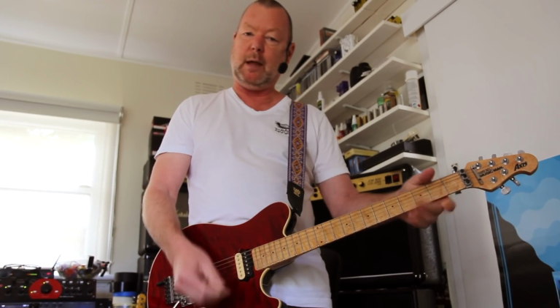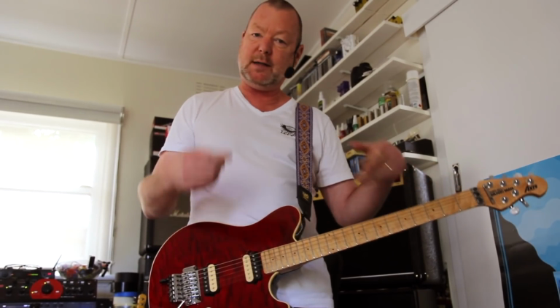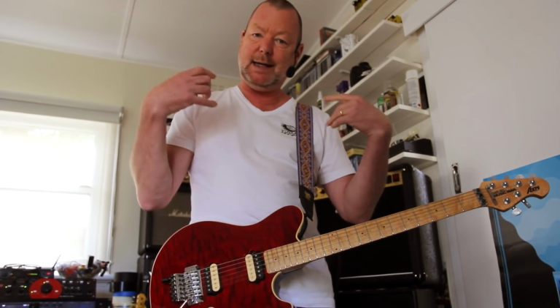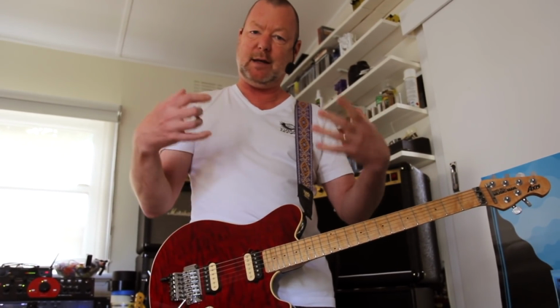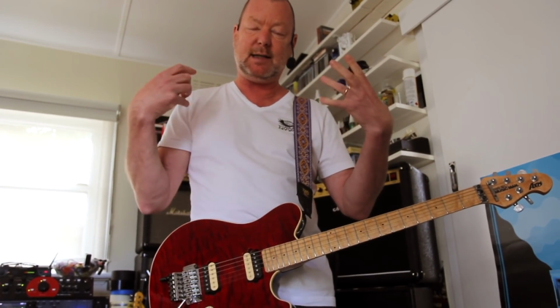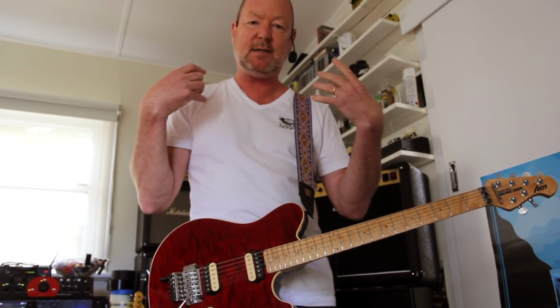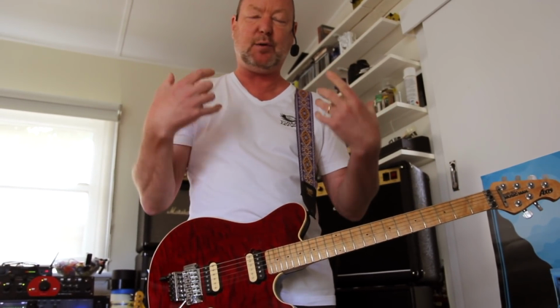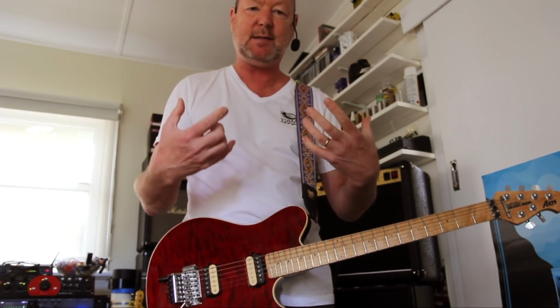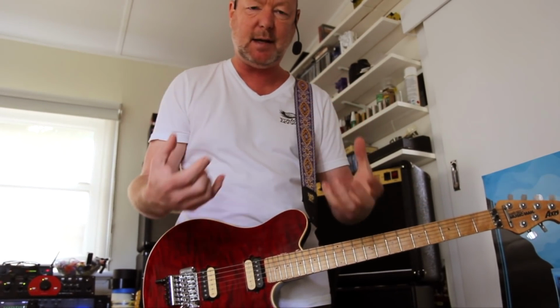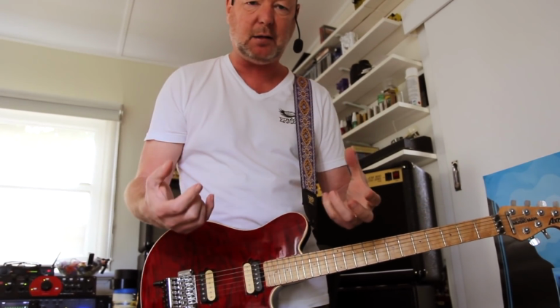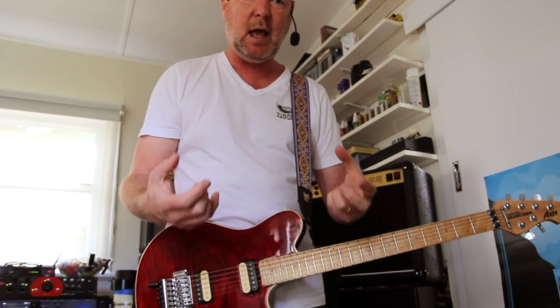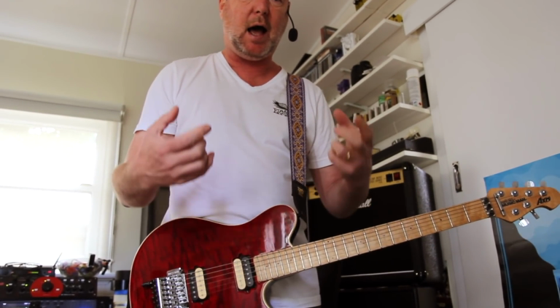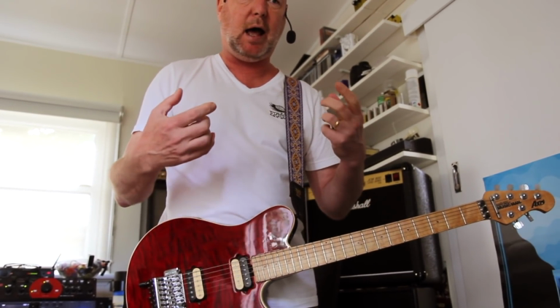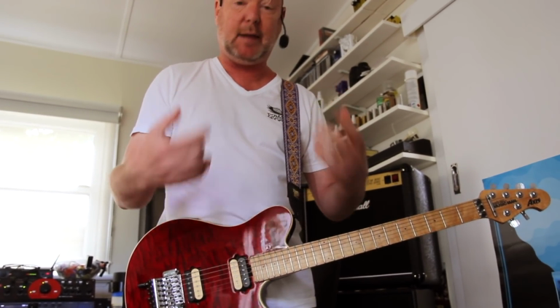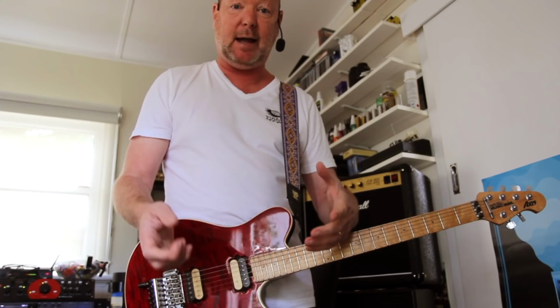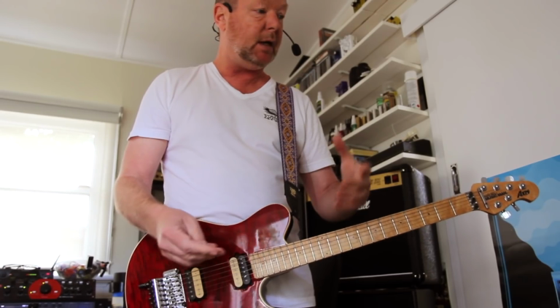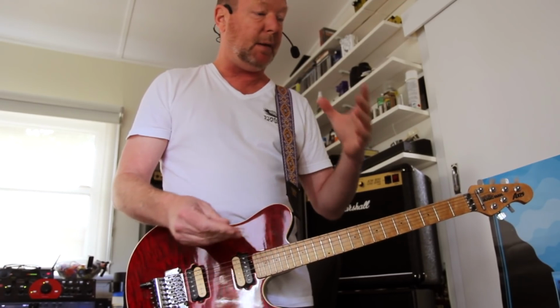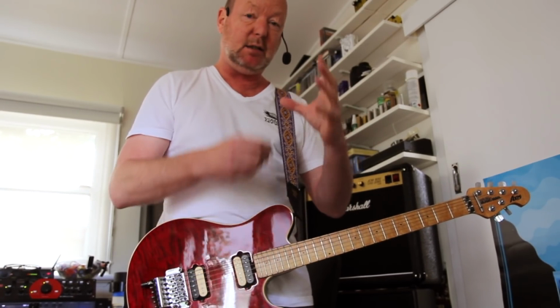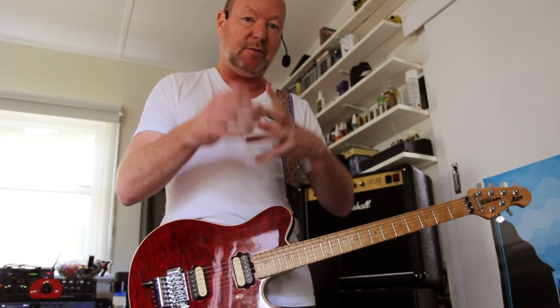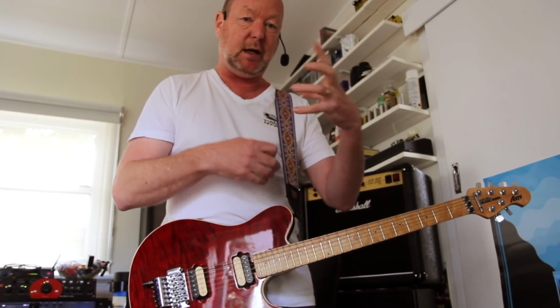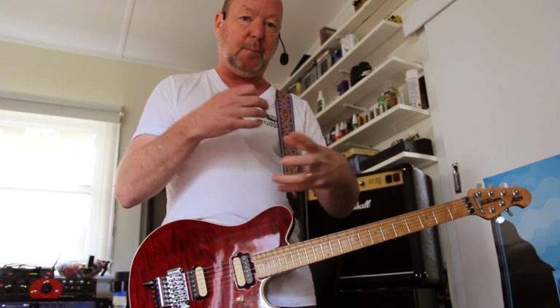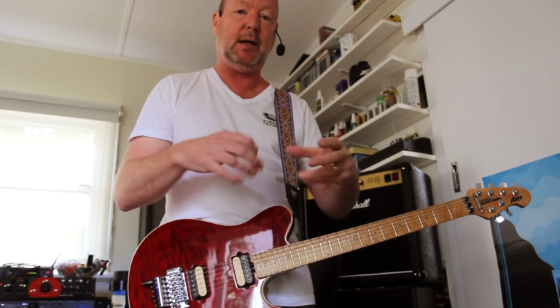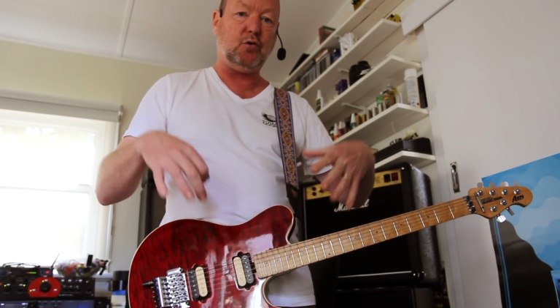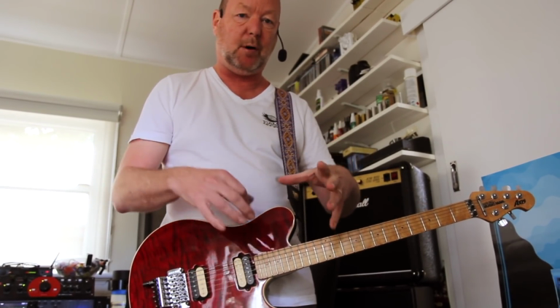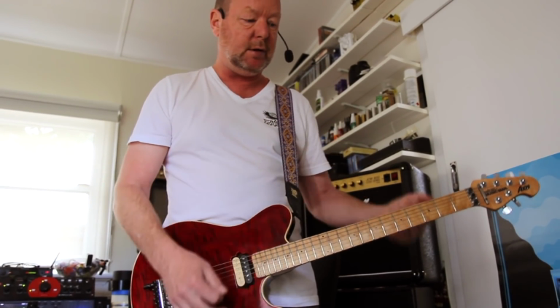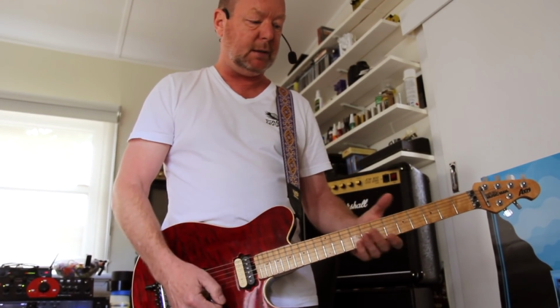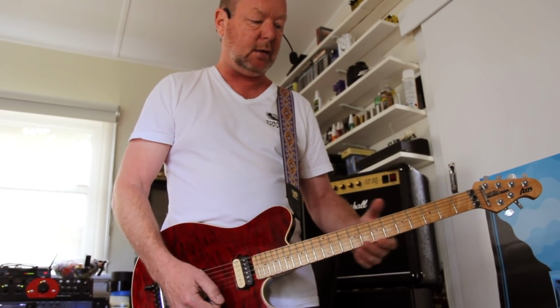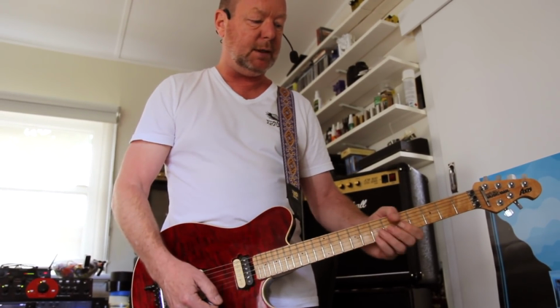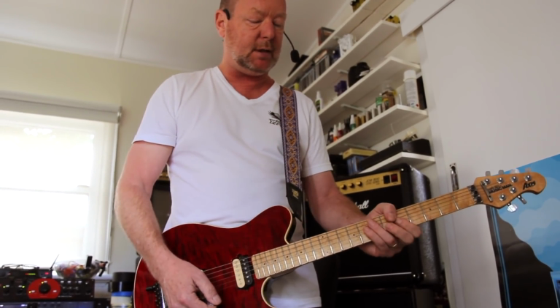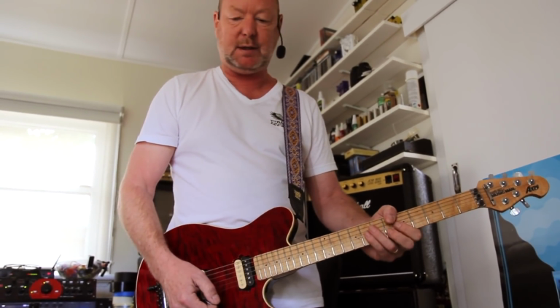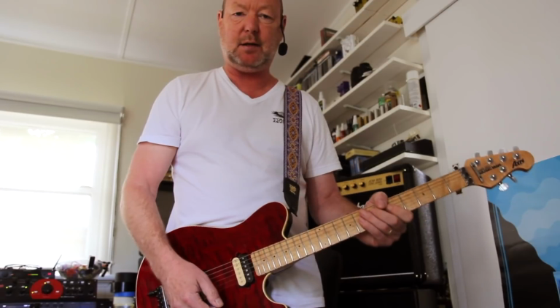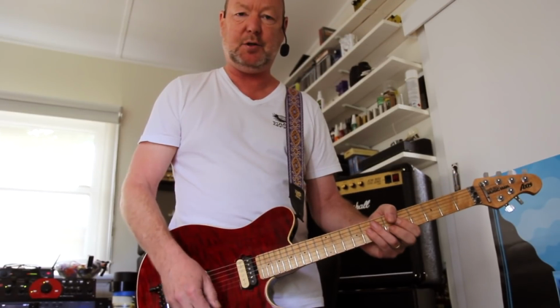Now I can tell in here that it still retains the snarl and the gain, but there's a little bit of bottom end drop off. I'll be interested to hear what it sounds like on YouTube.